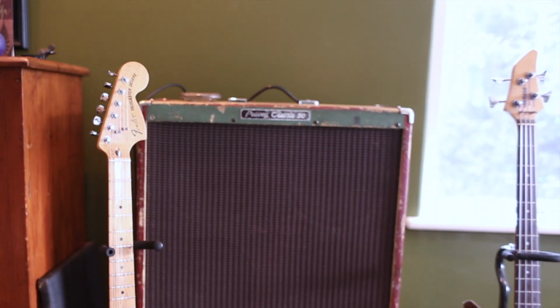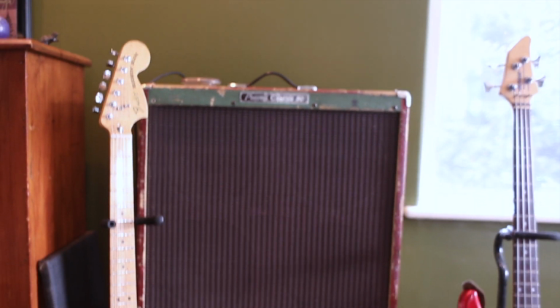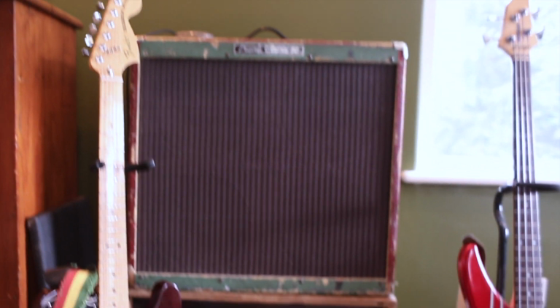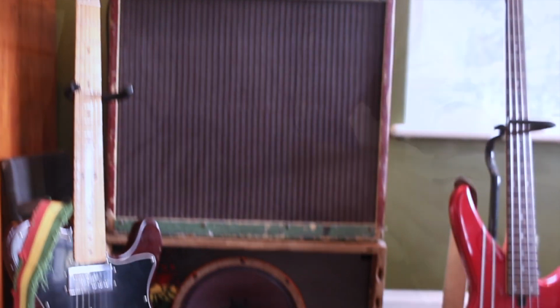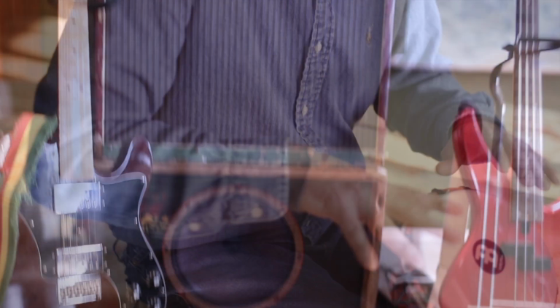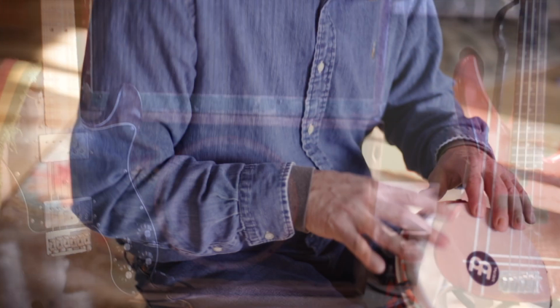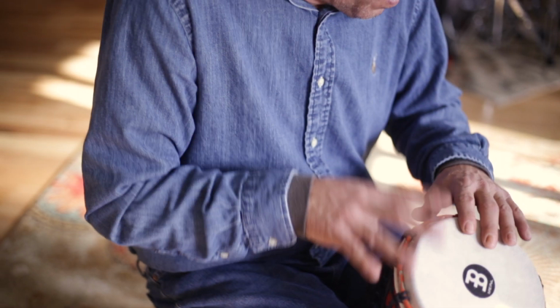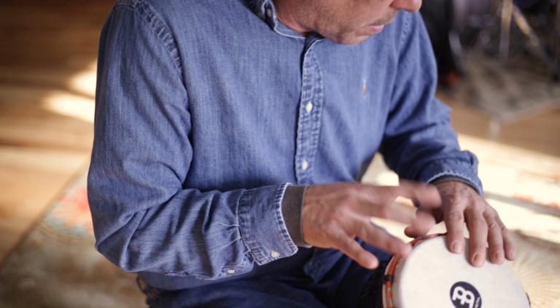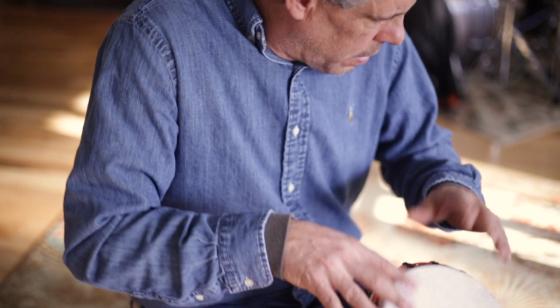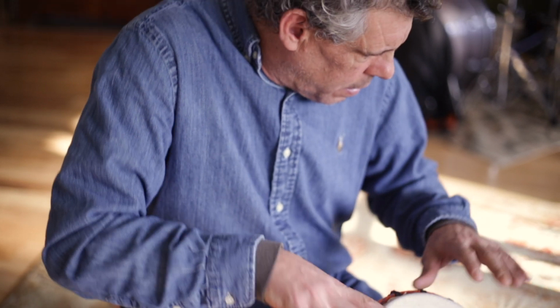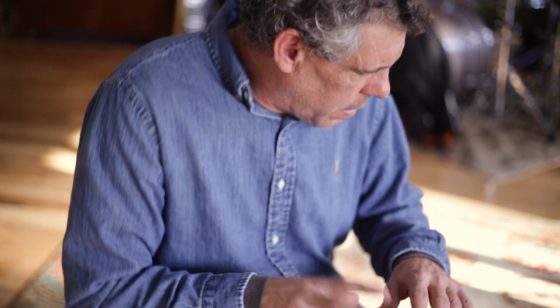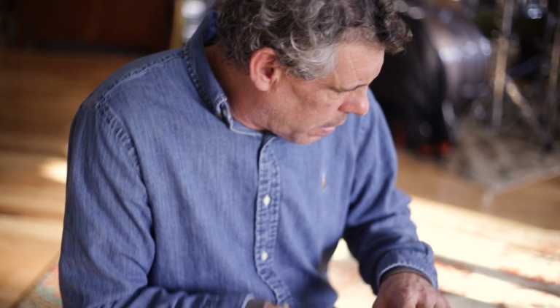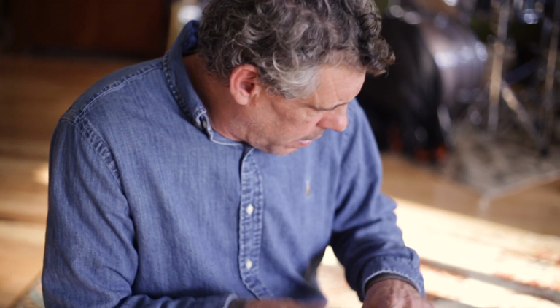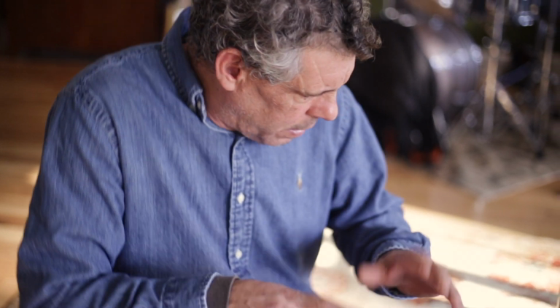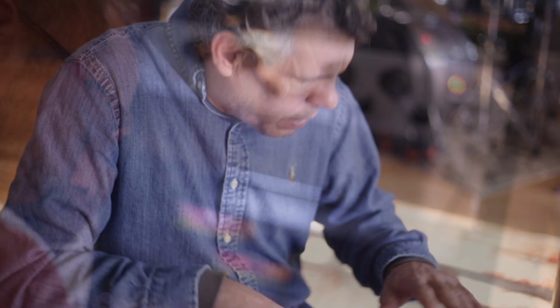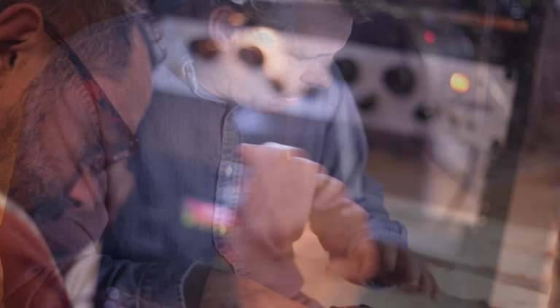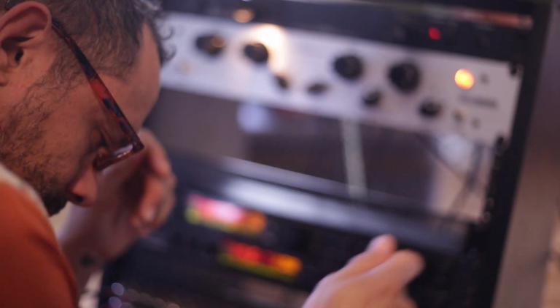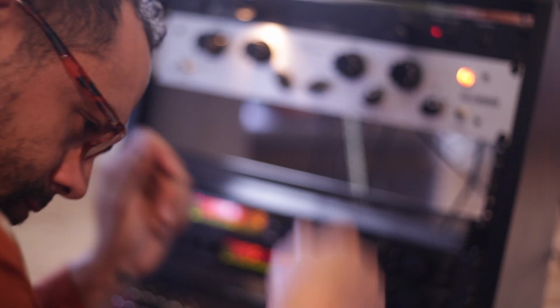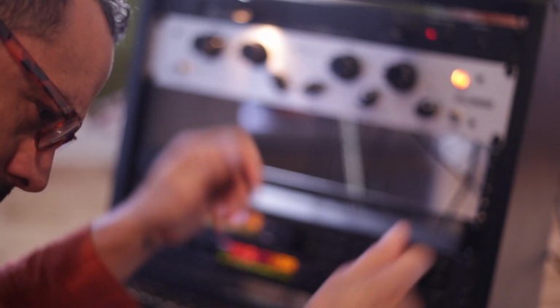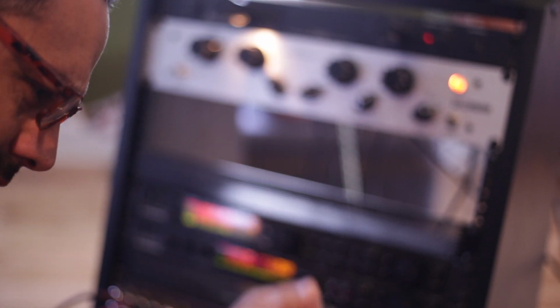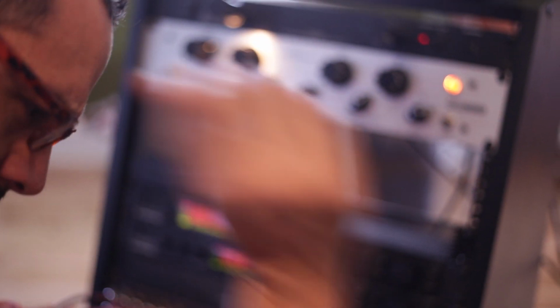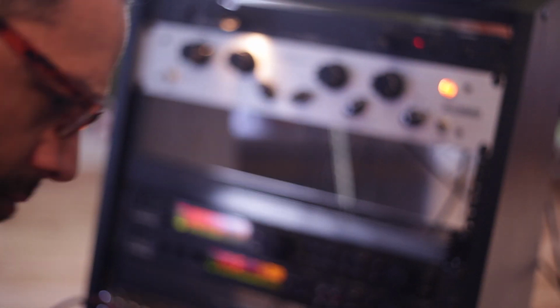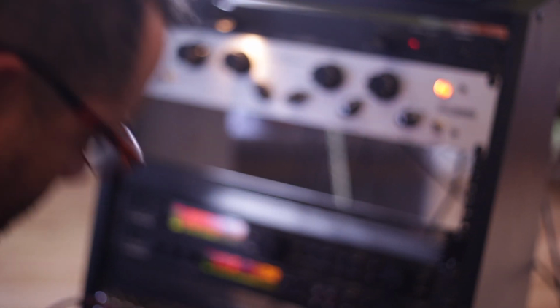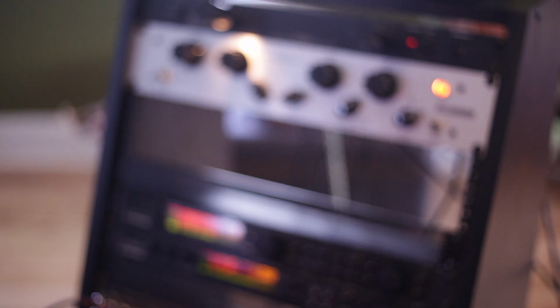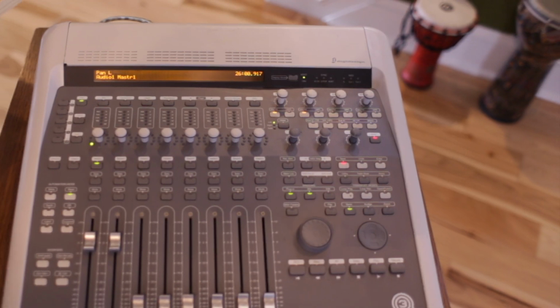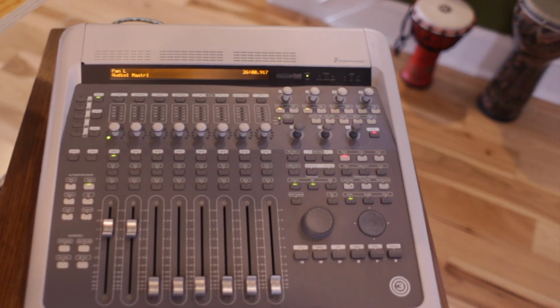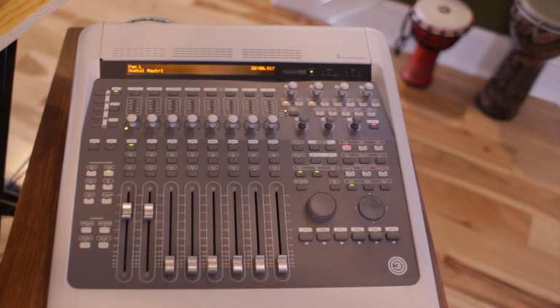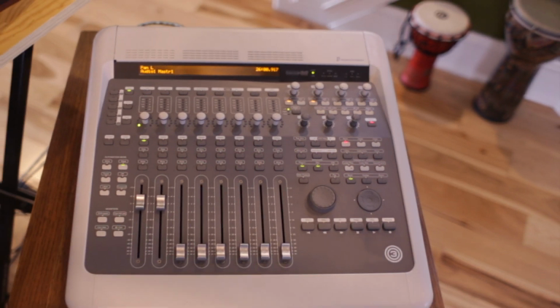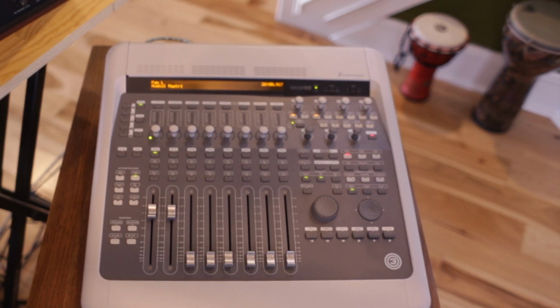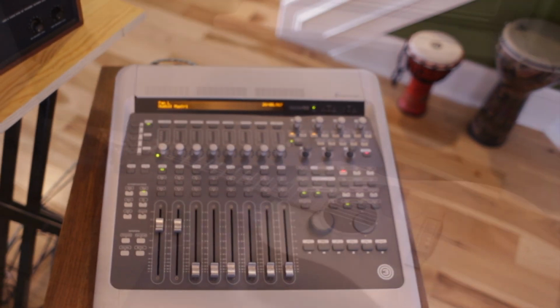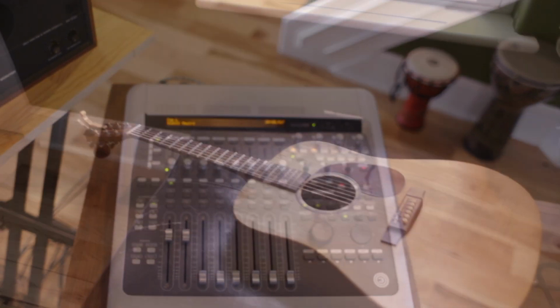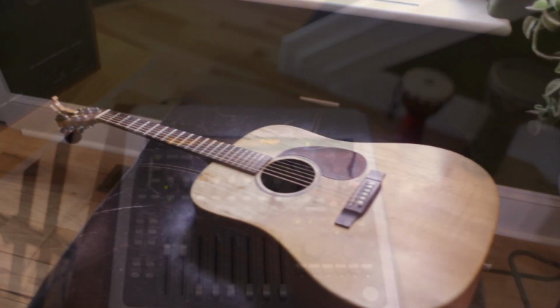We also have two engineers on call, Robert Walker and Sidney Johnson. Both are accomplished engineers as well as producers and musicians.